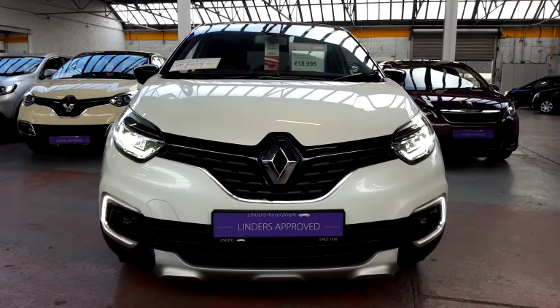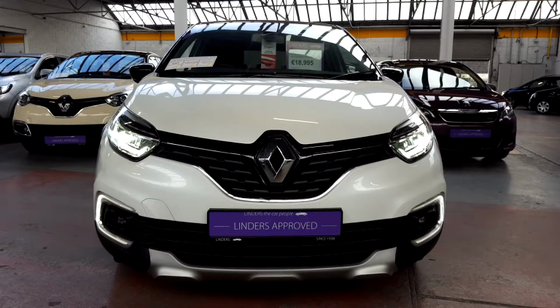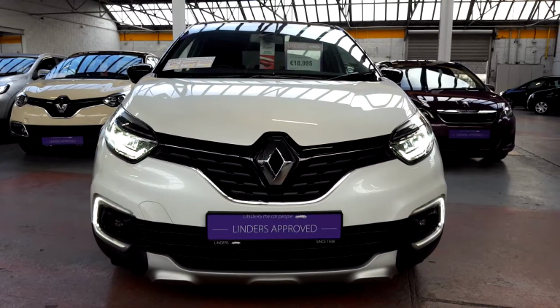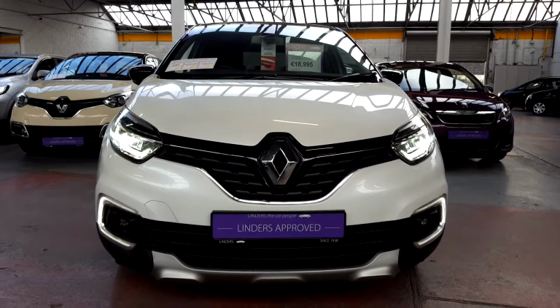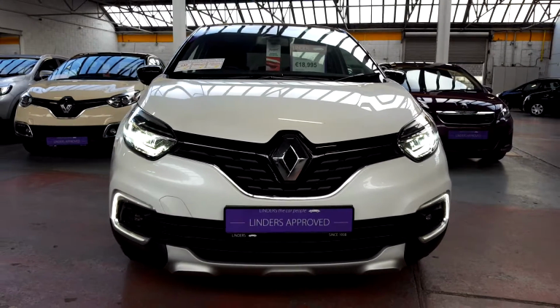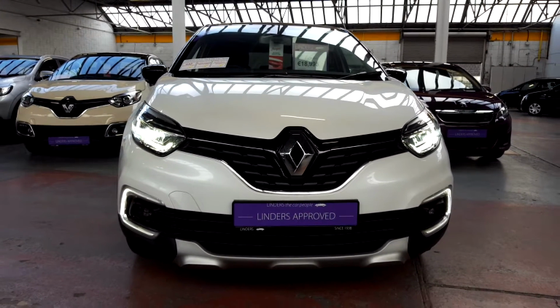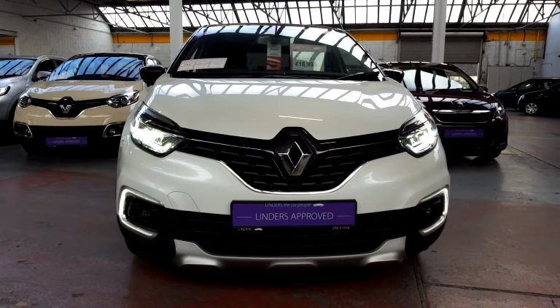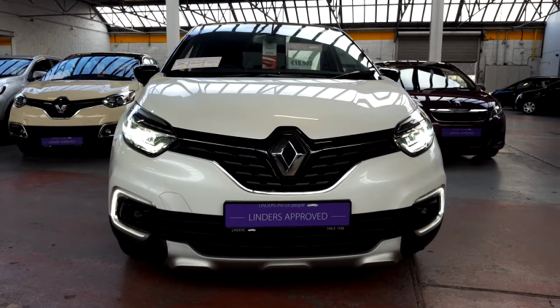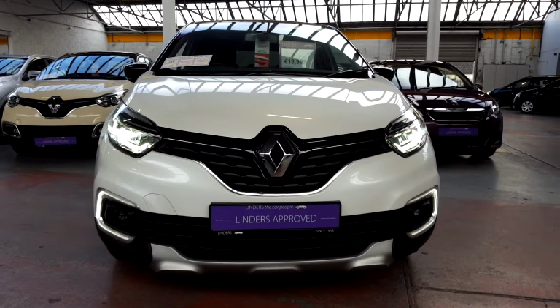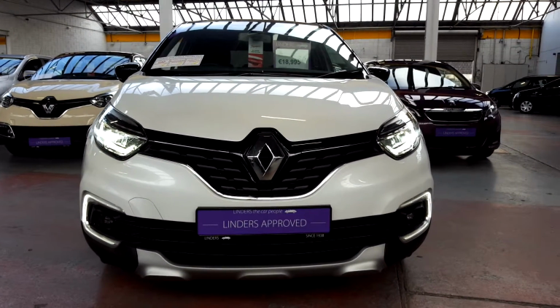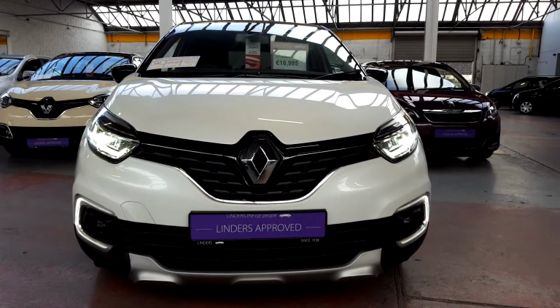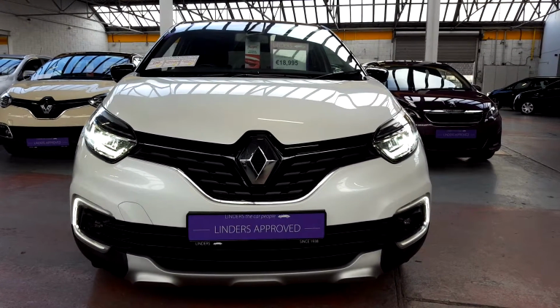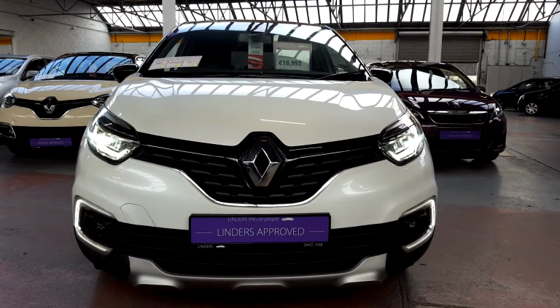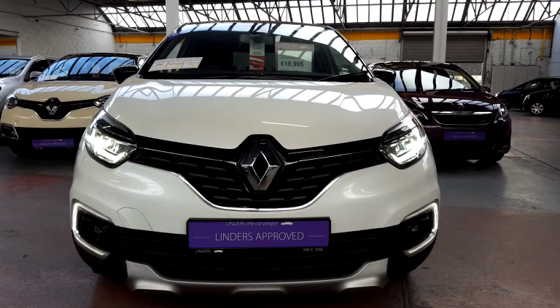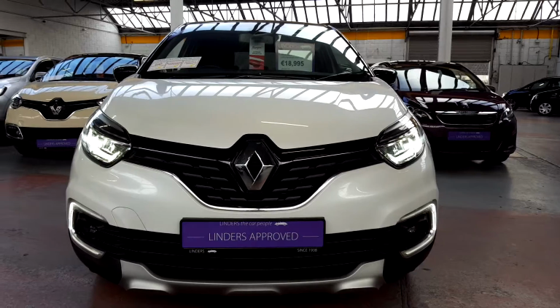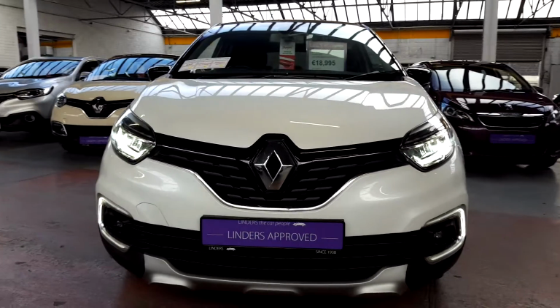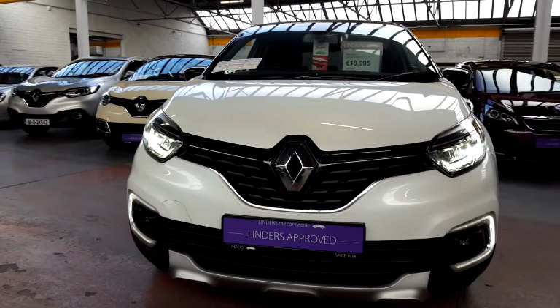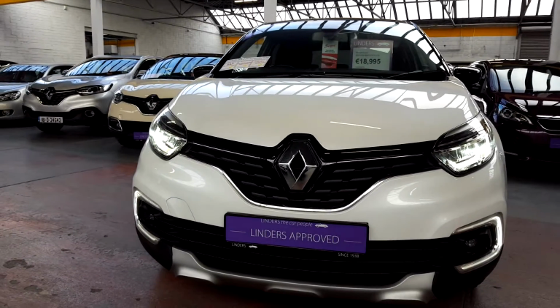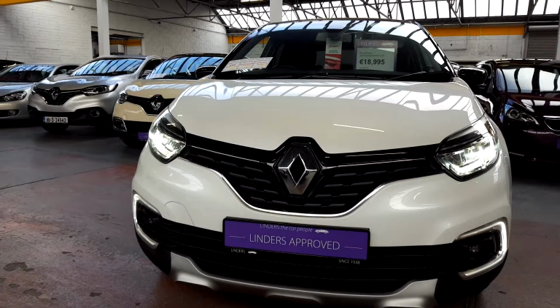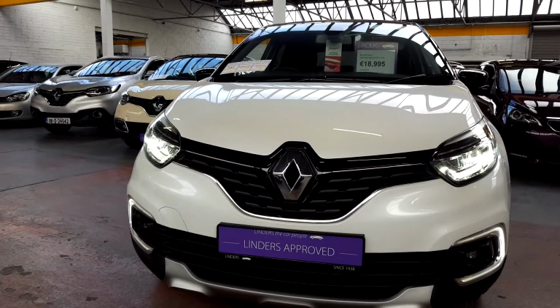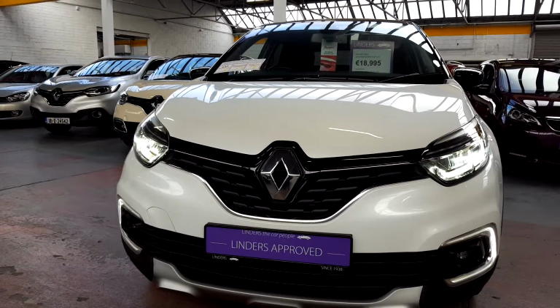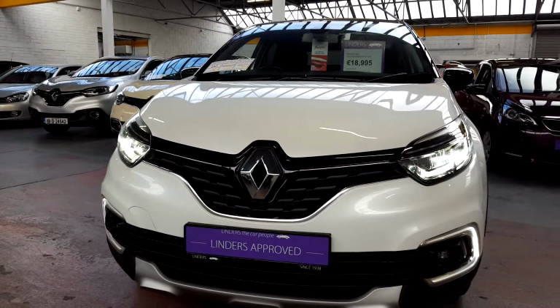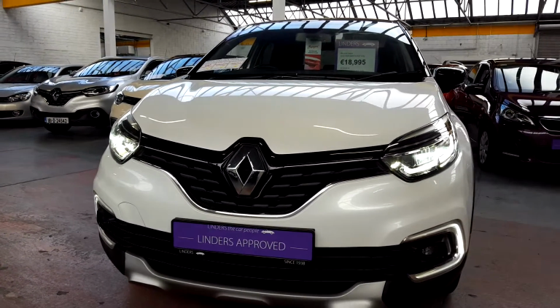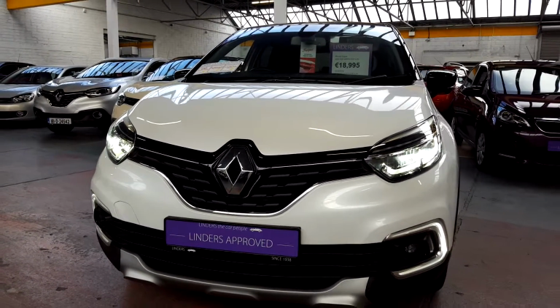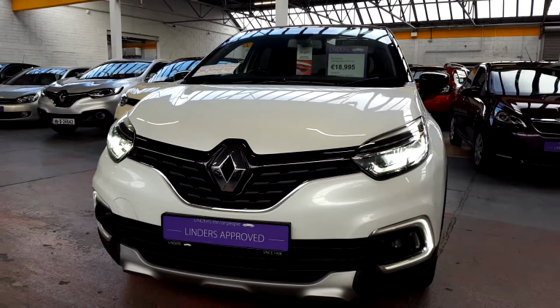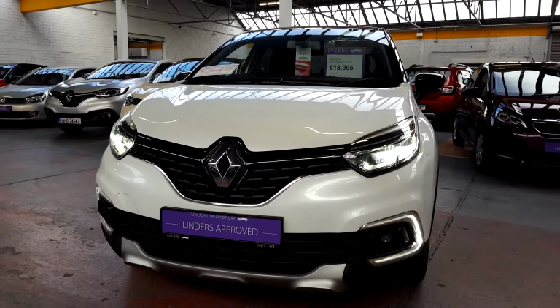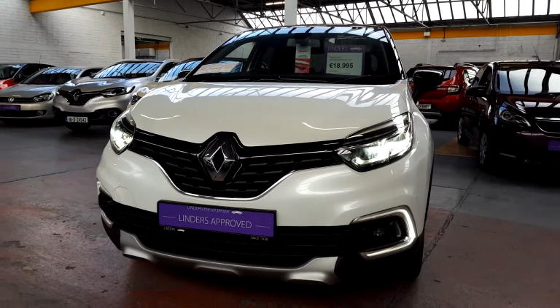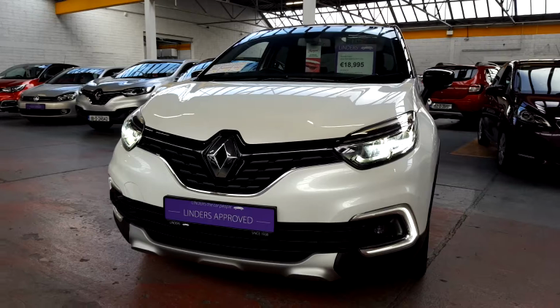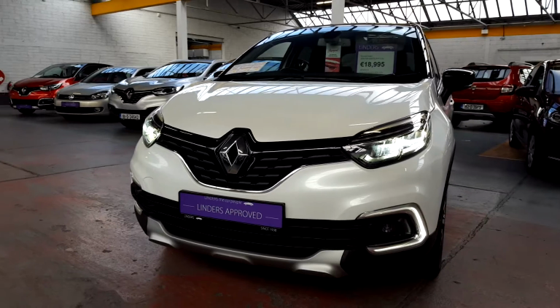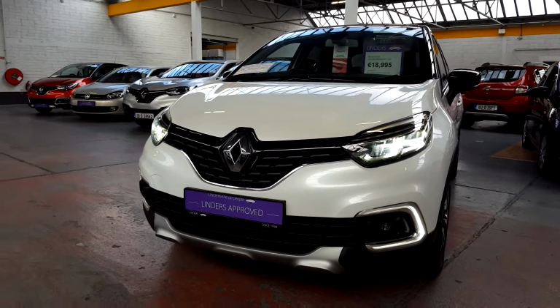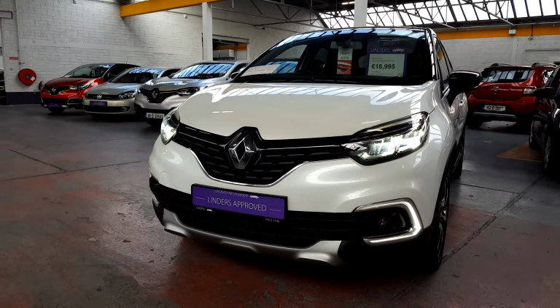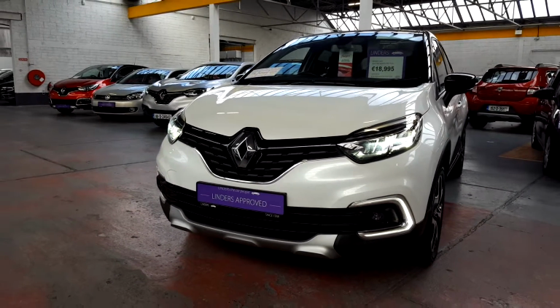Hey guys, you've got a couple of cars the same as this. This is the all-new Renault Captur — it is the top spec model which is called the Signature S-Nav, with loads and loads of extras, and it's finished in a beautiful pearl metallic white.